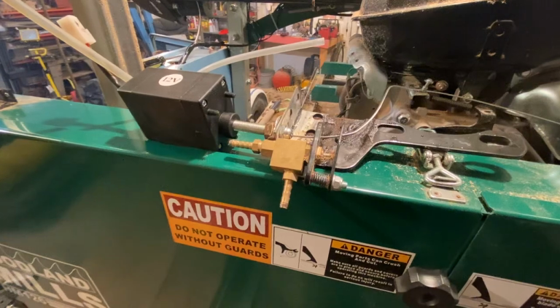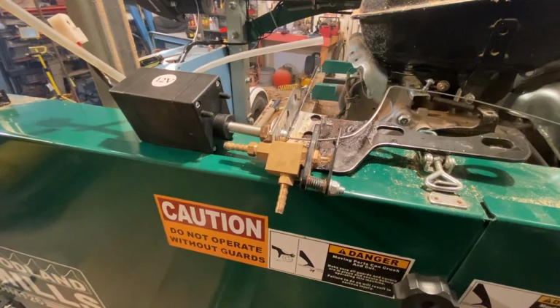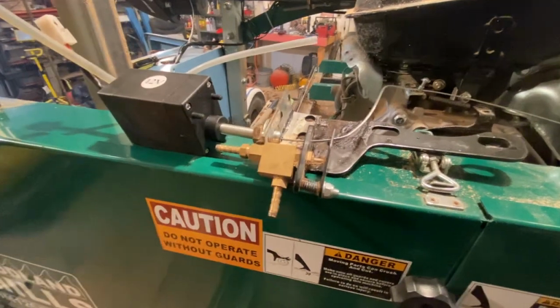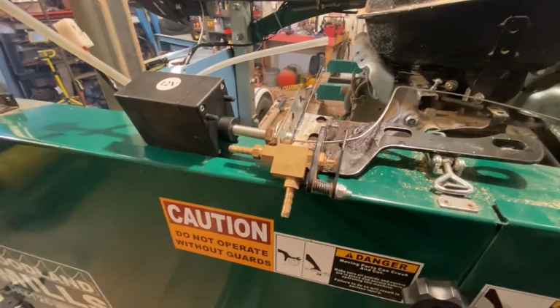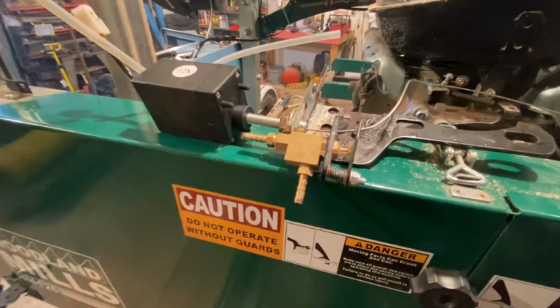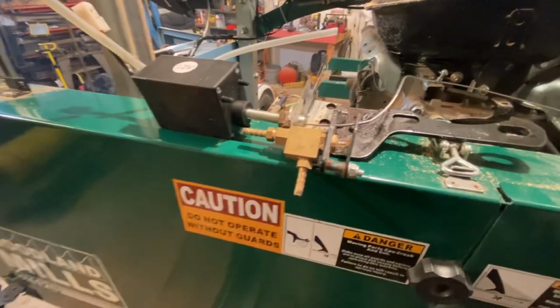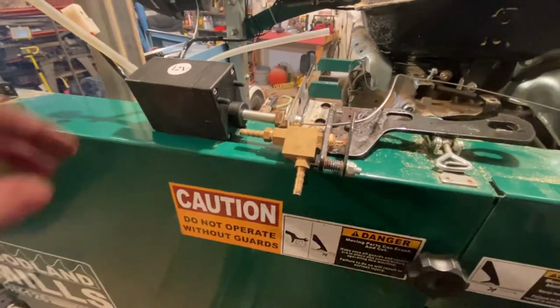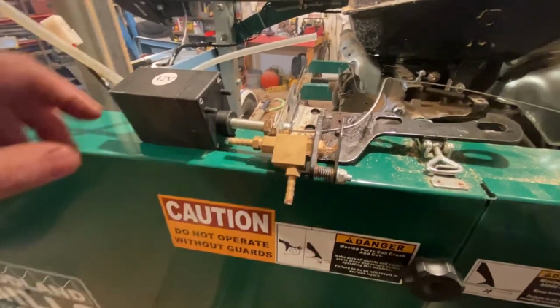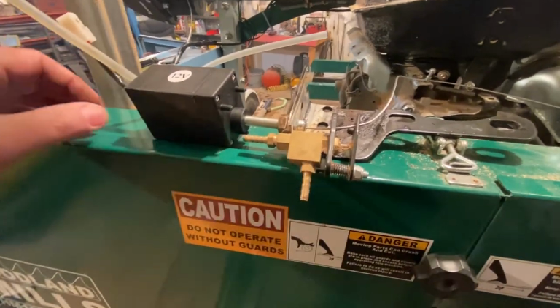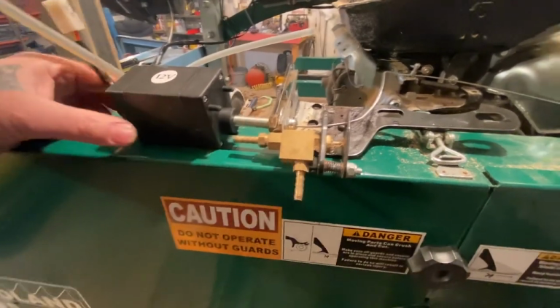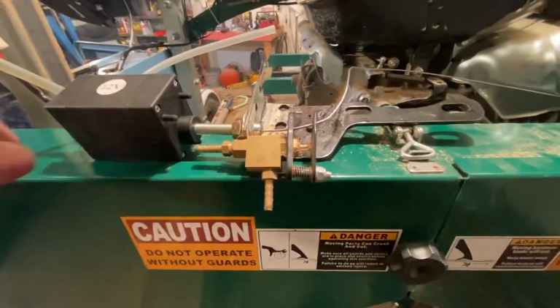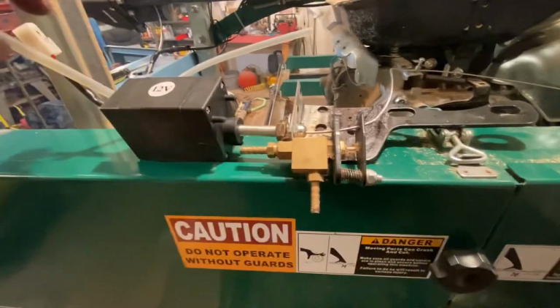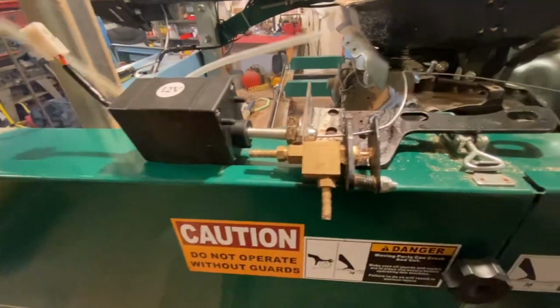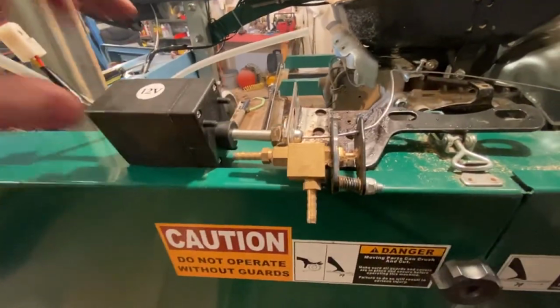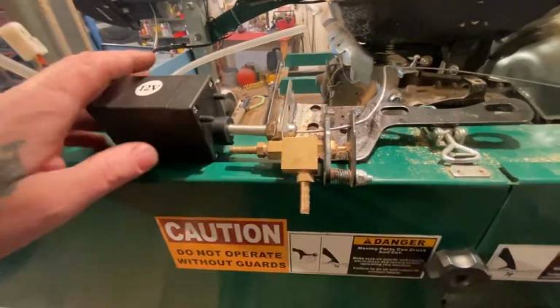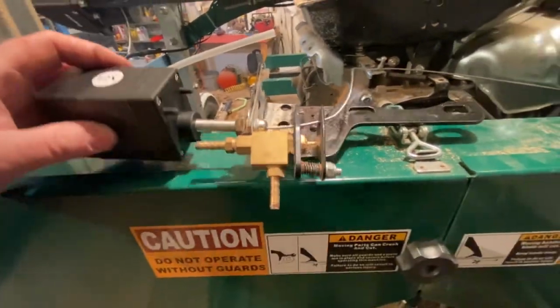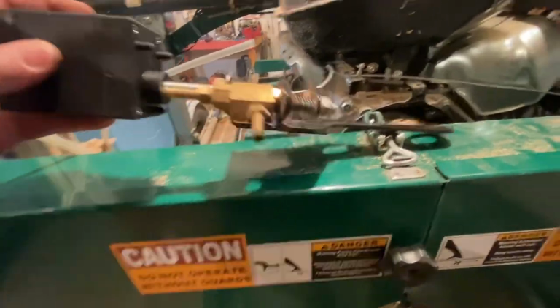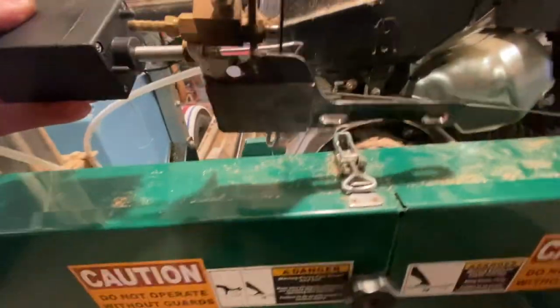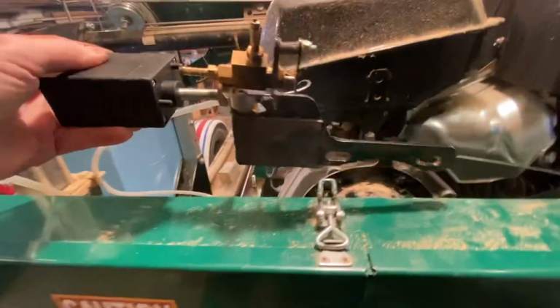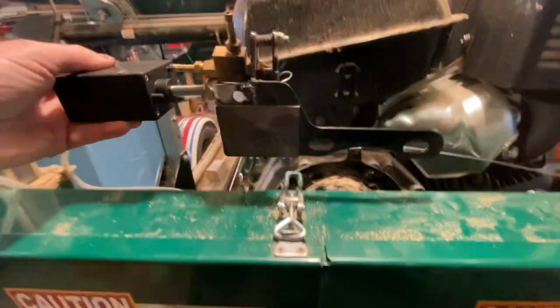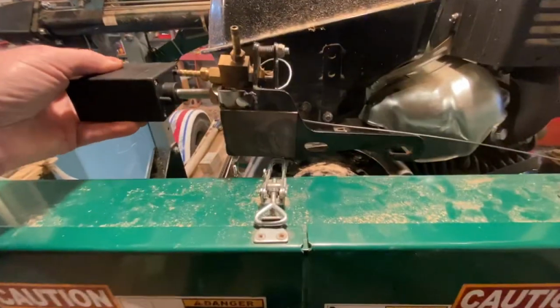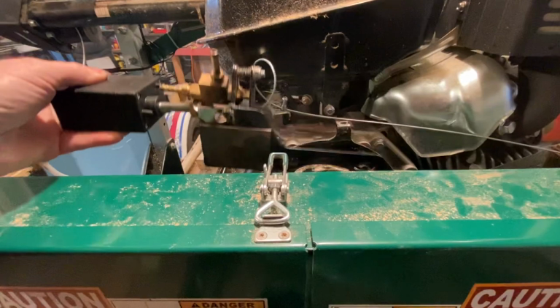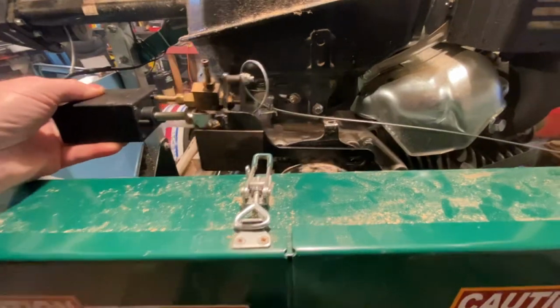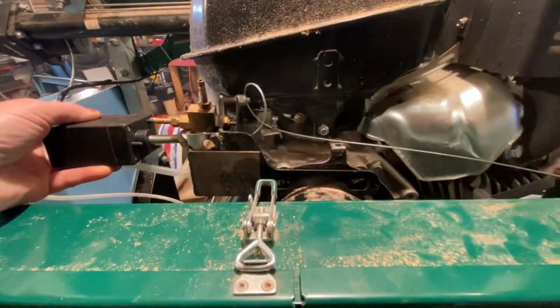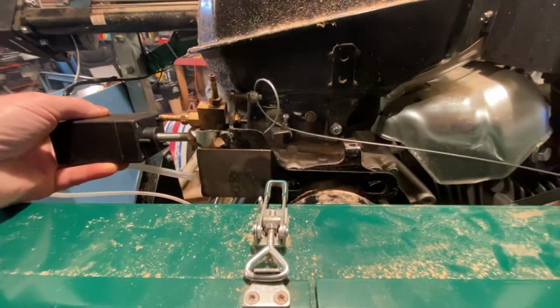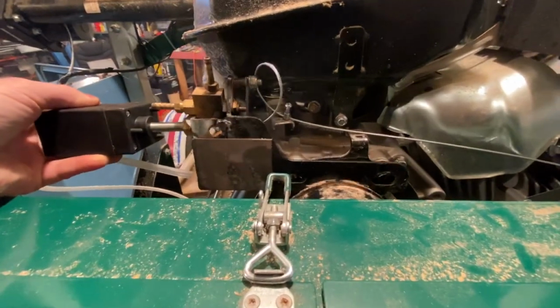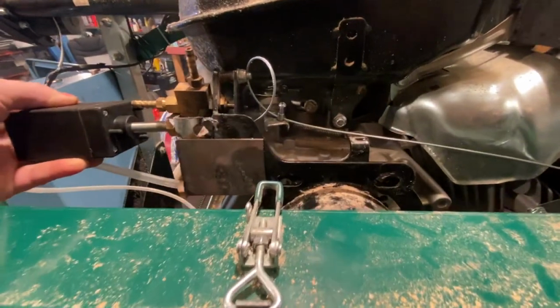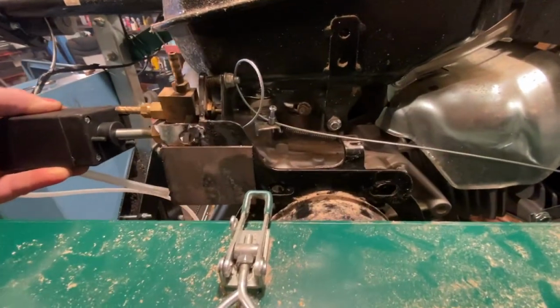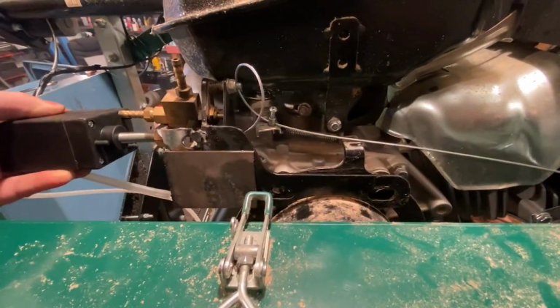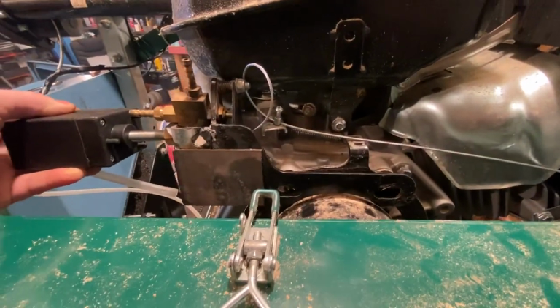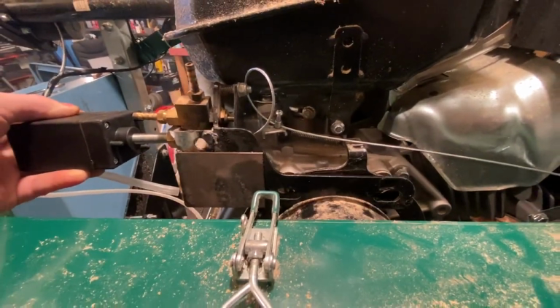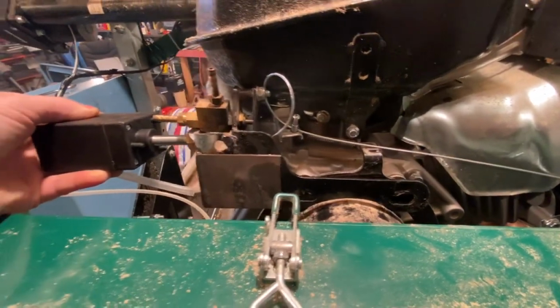This is a video on the bracket that I had to make for the electric throttle for my Woodland Mills HM126. This is the bracket that bolts on — there are two bolts that go in, you can see it right there, those two holes.